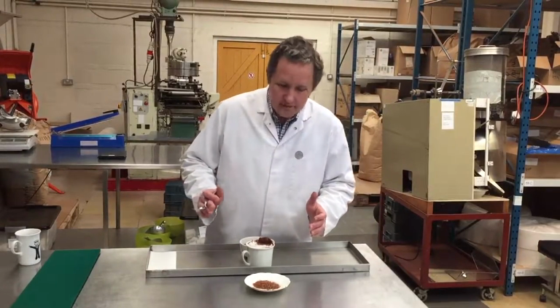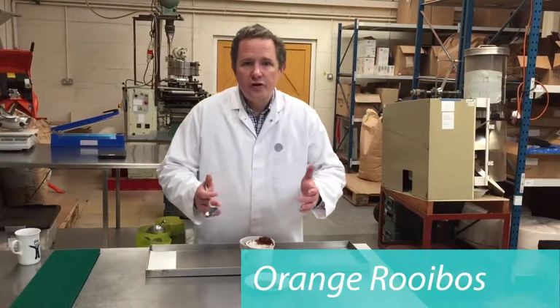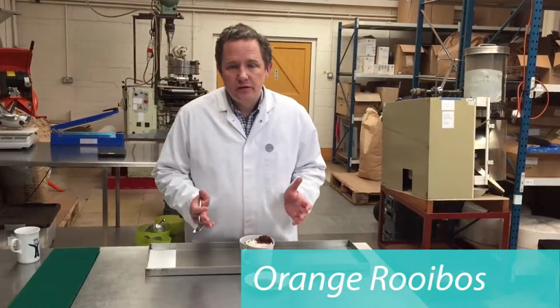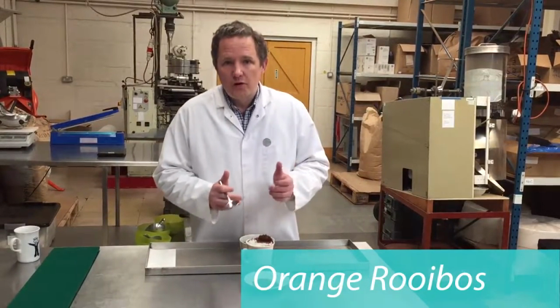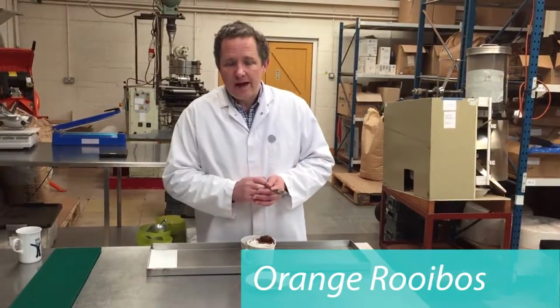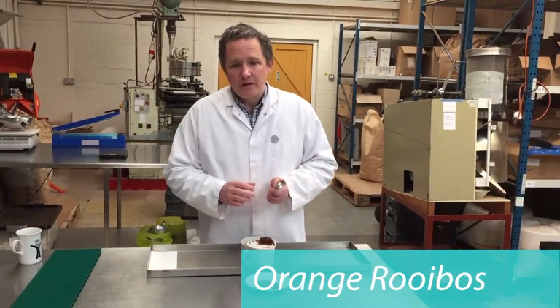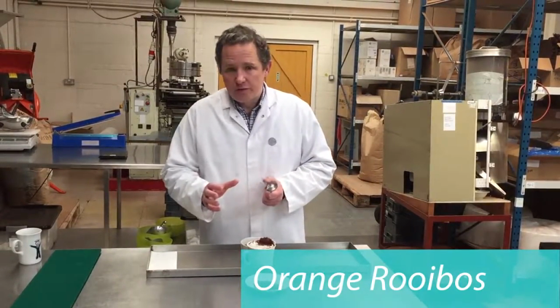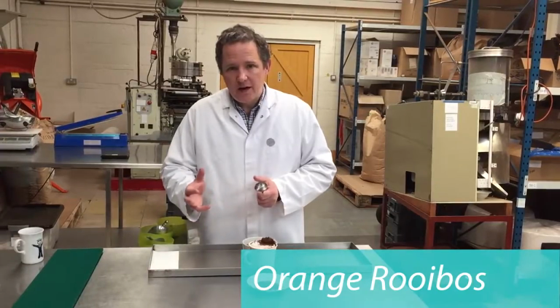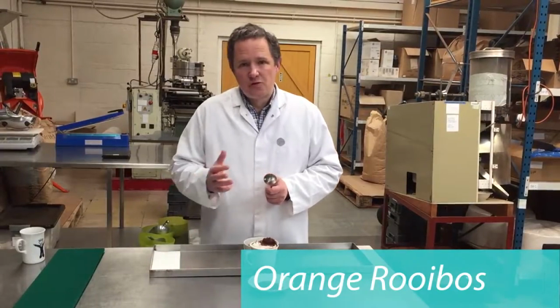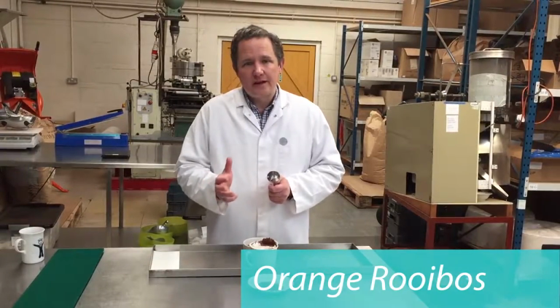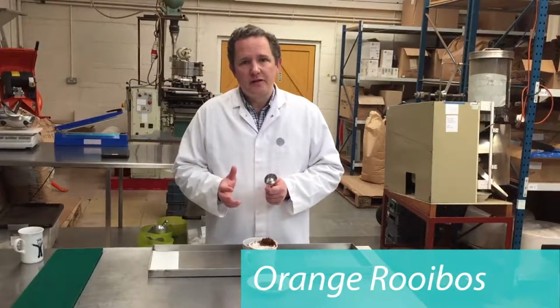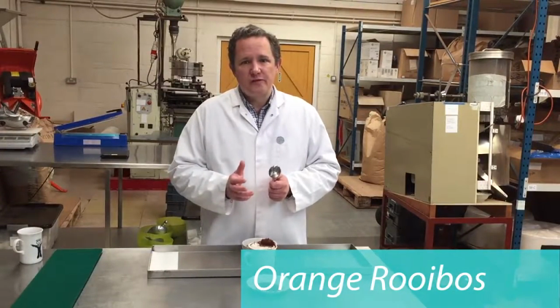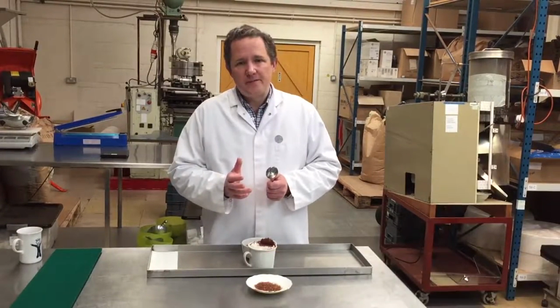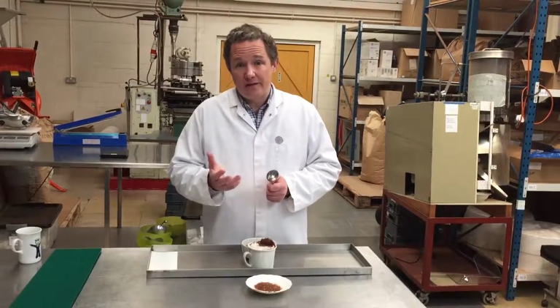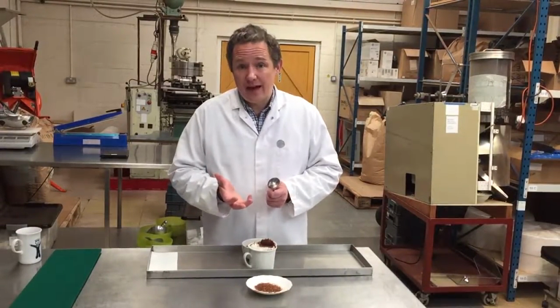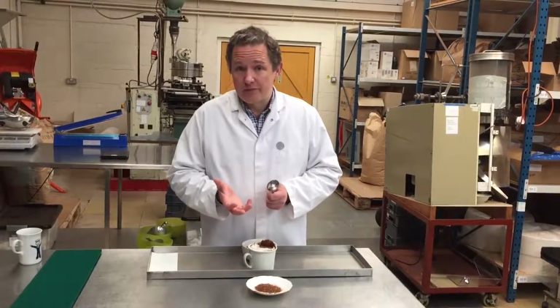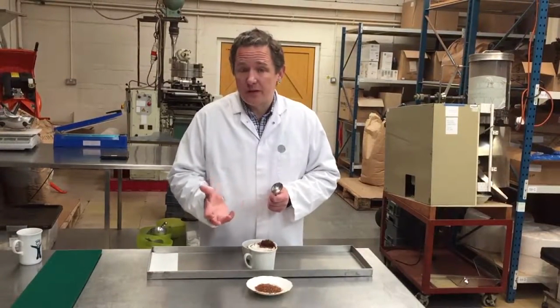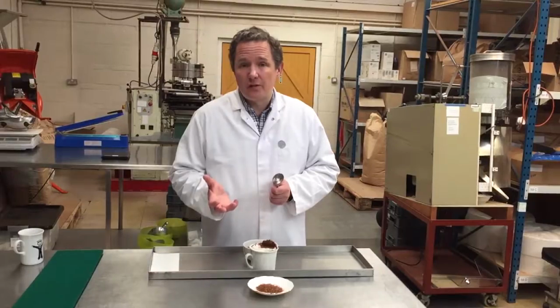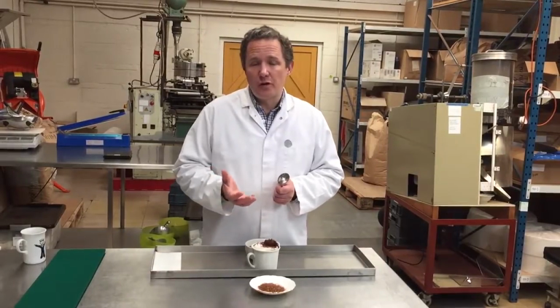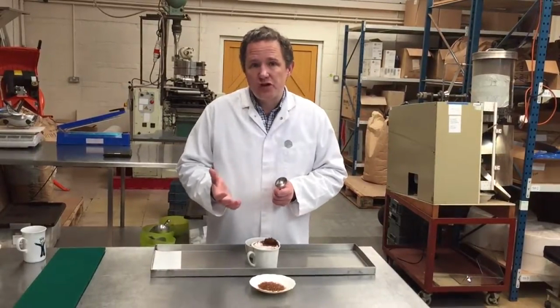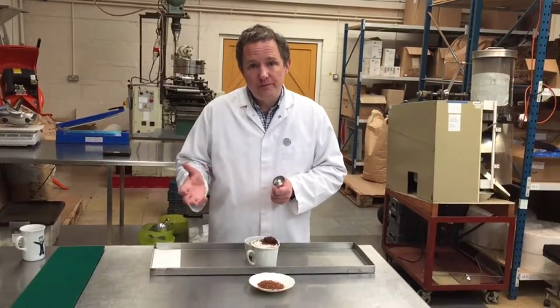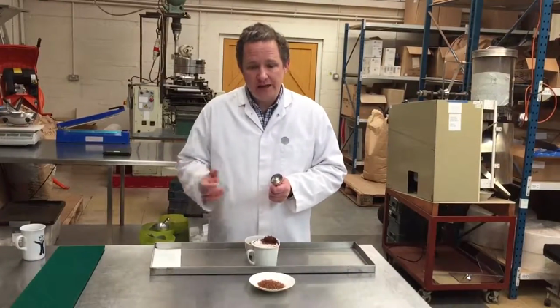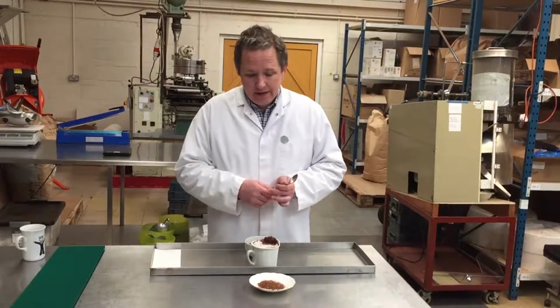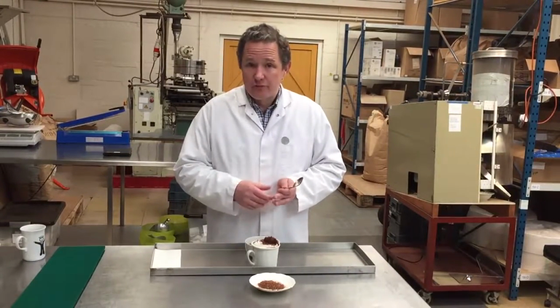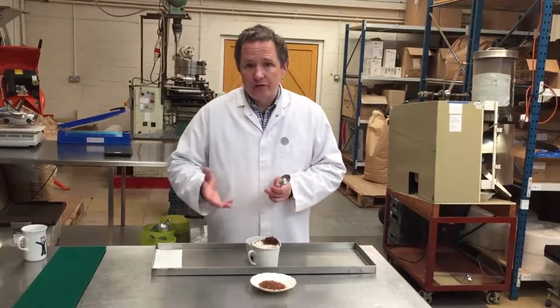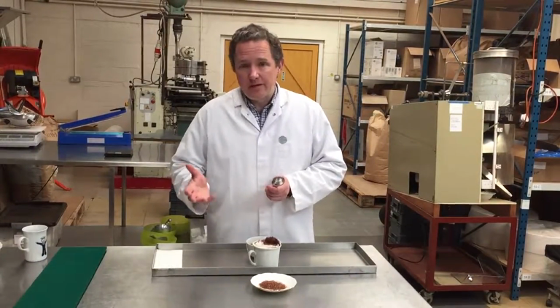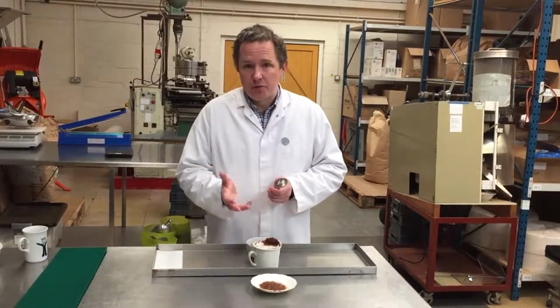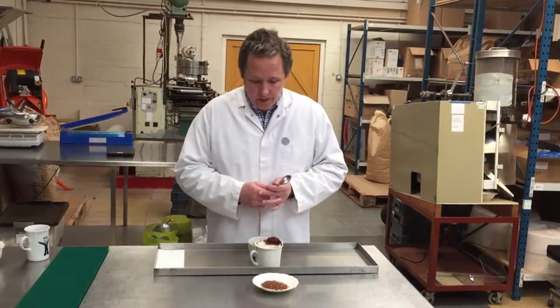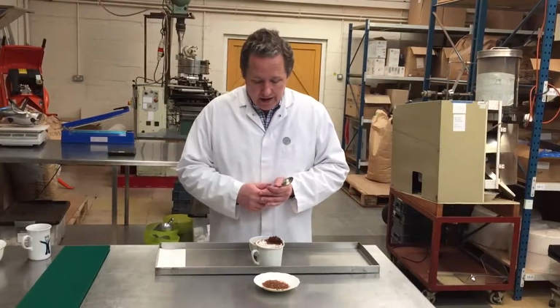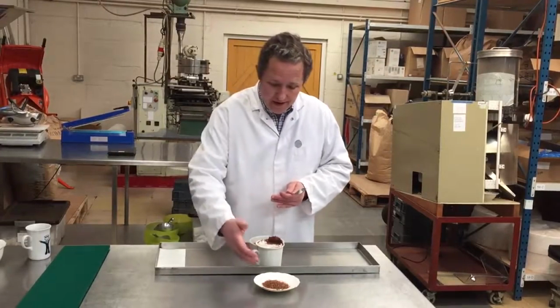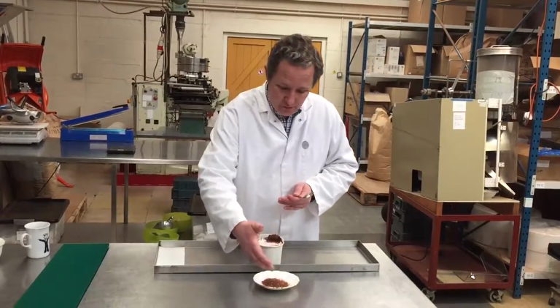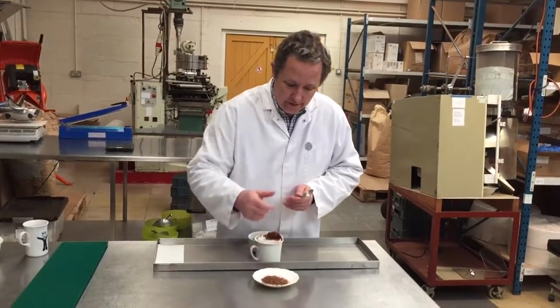This is orange rooibos. Now rooibos, as you may know, is a gorse-like plant that grows only in South Africa. That's where it comes from. It's also known as bush tea or red bush tea. And rooibos just means red bush. And this is what it looks like.